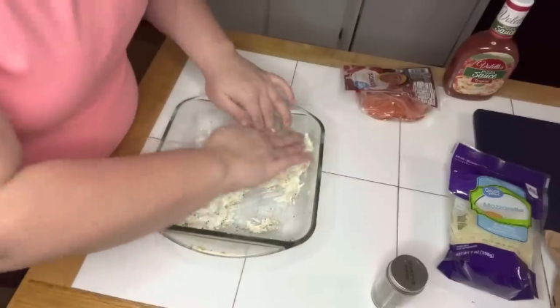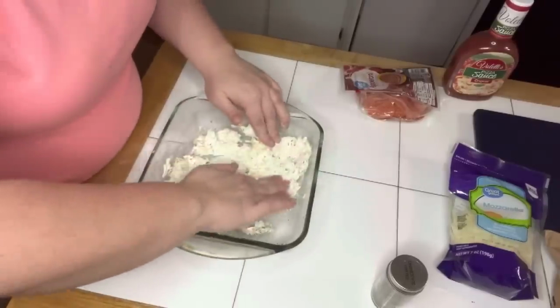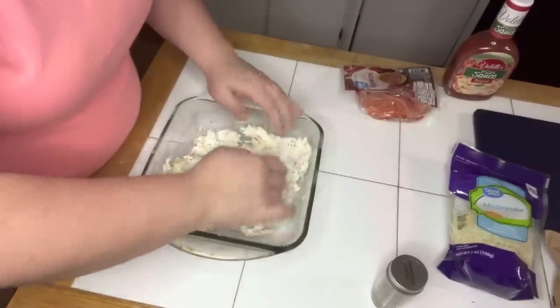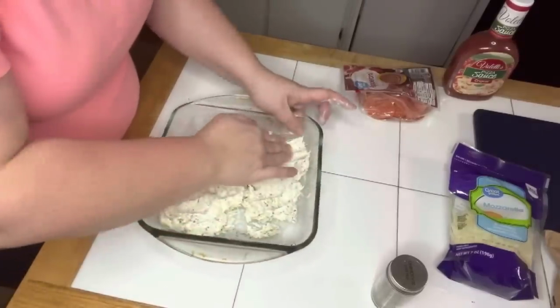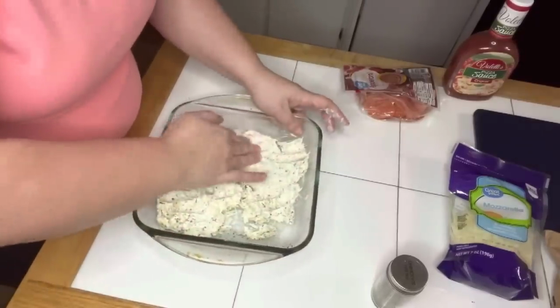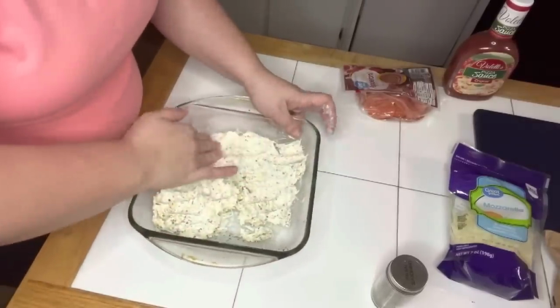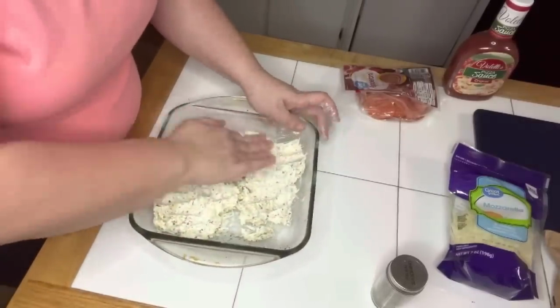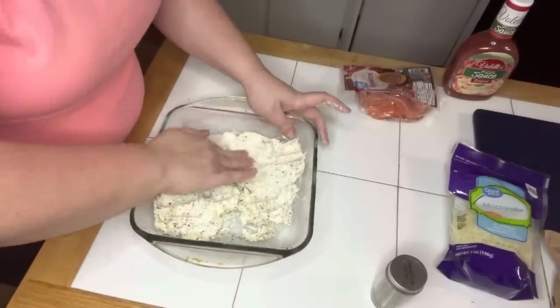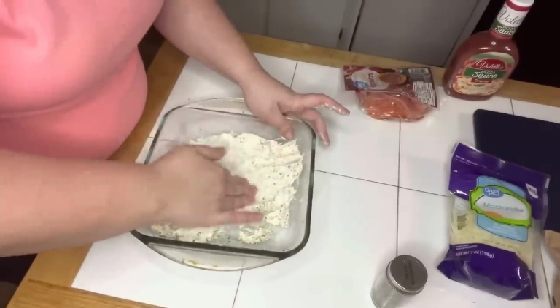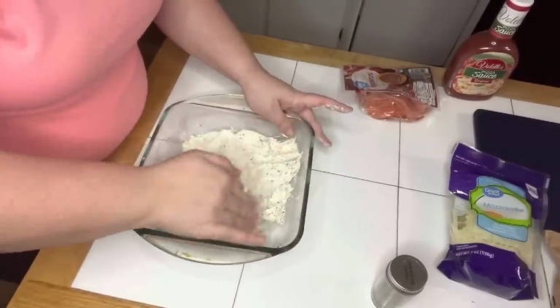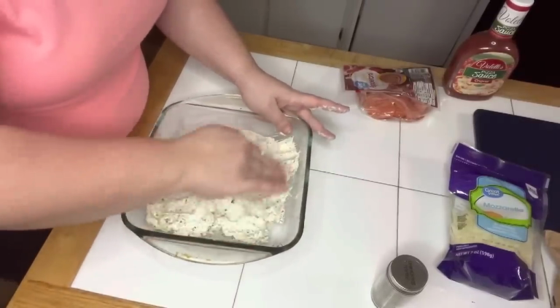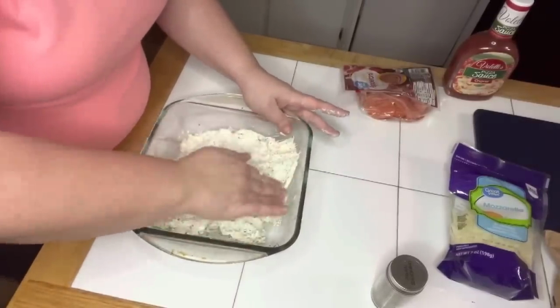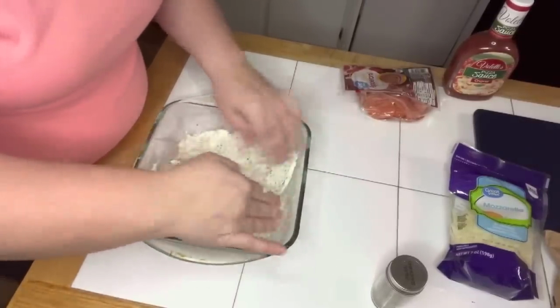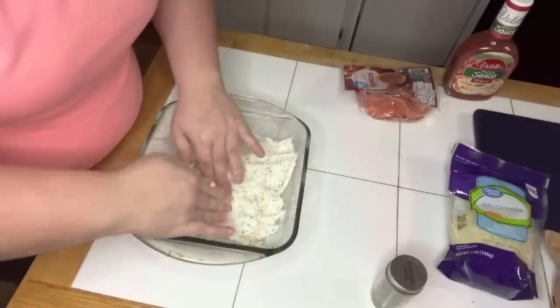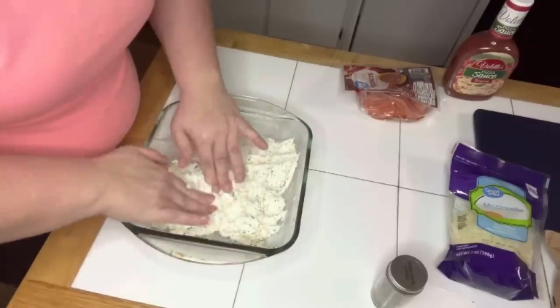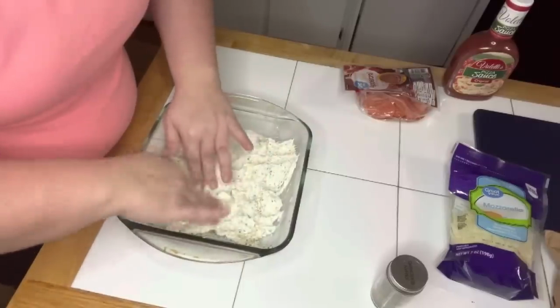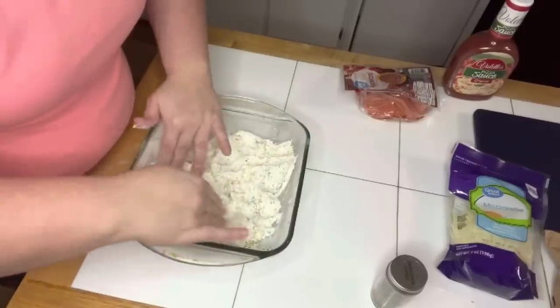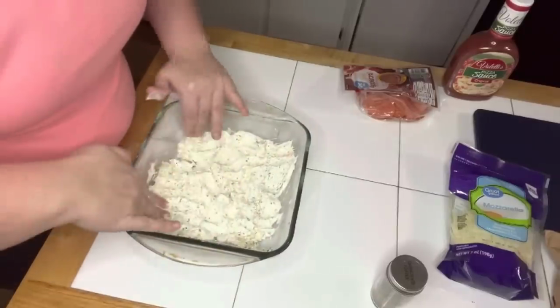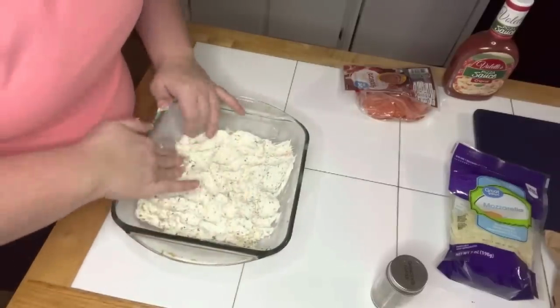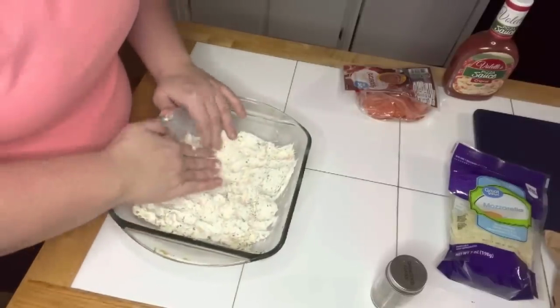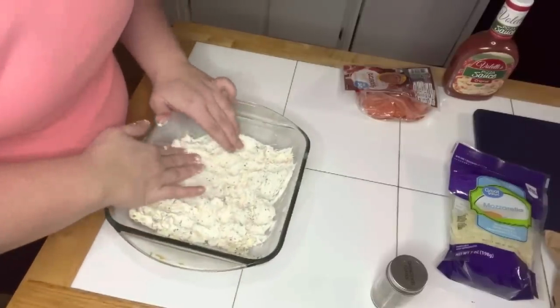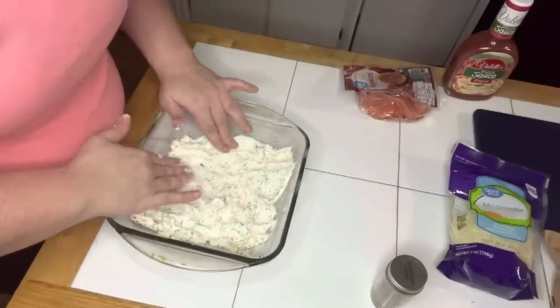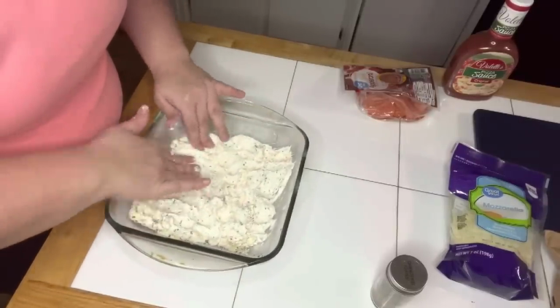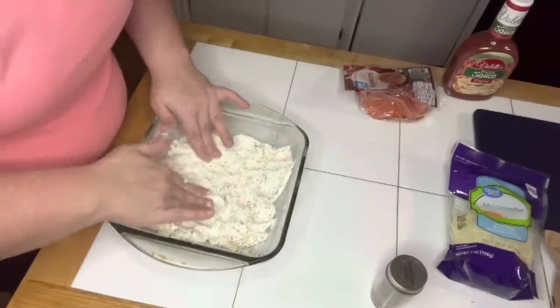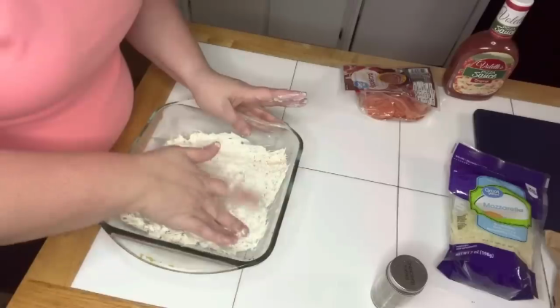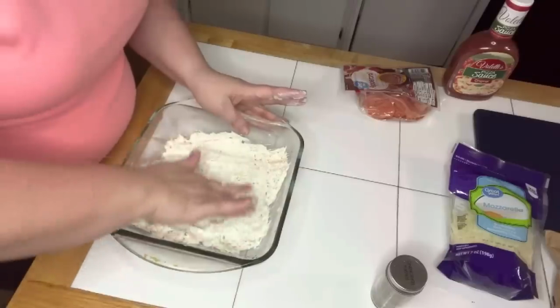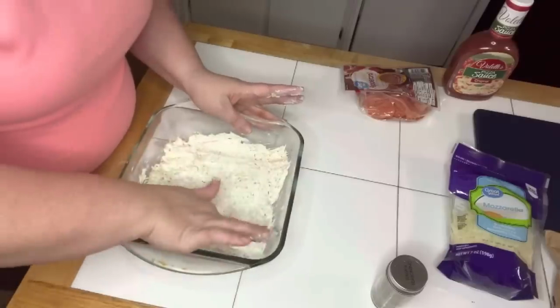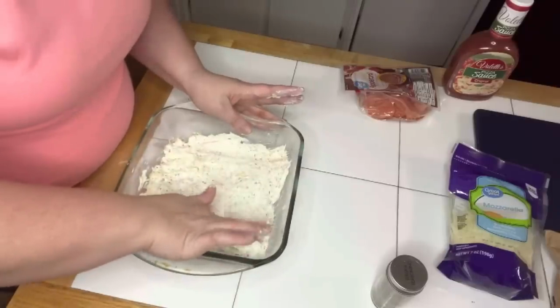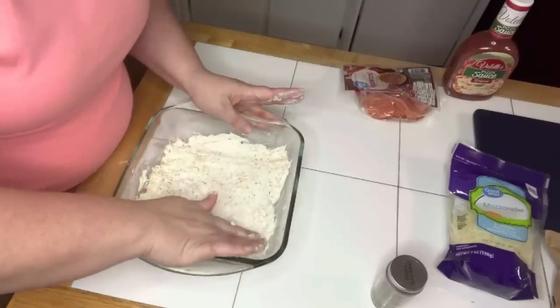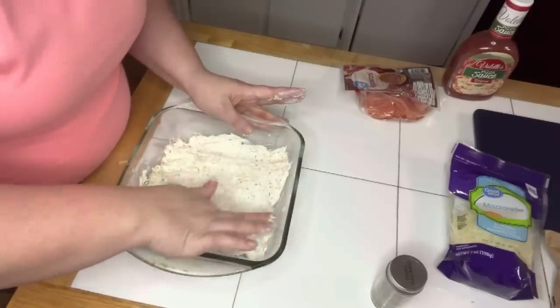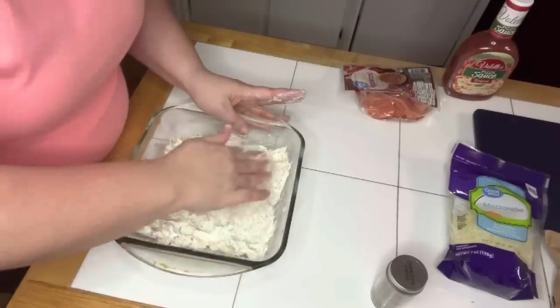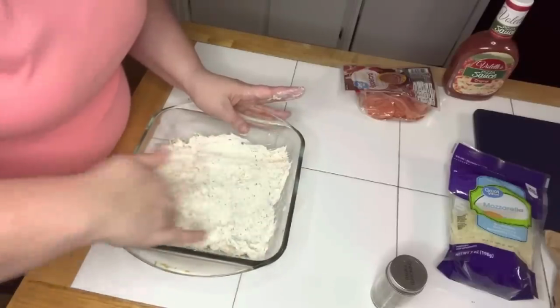With clean hands, press it across the bottom of the dish you're going to be baking it in. Hands are the best kitchen tools, let me tell you.